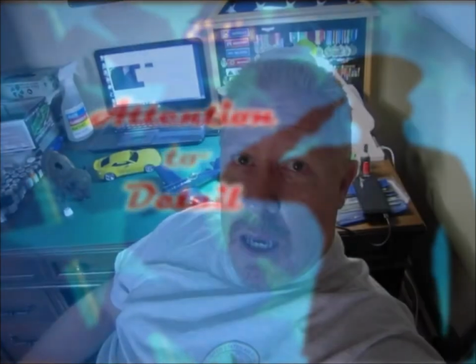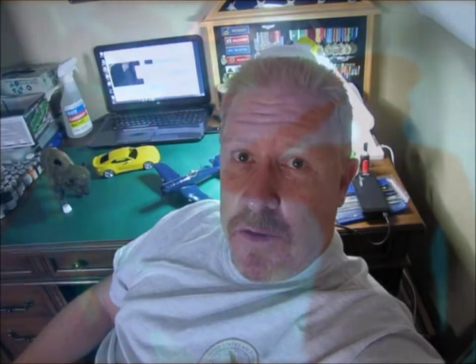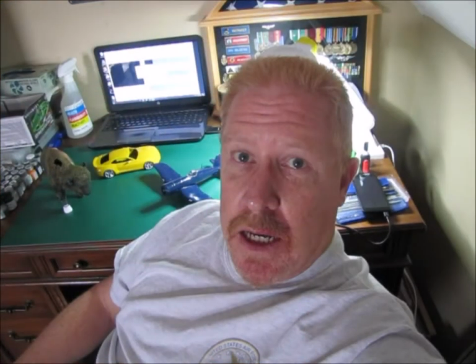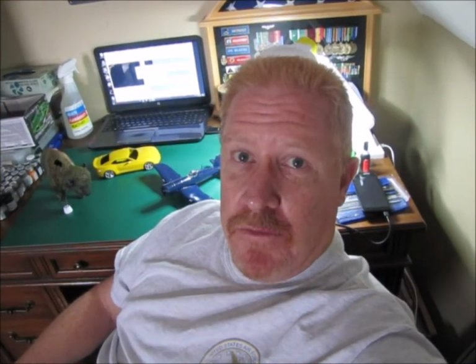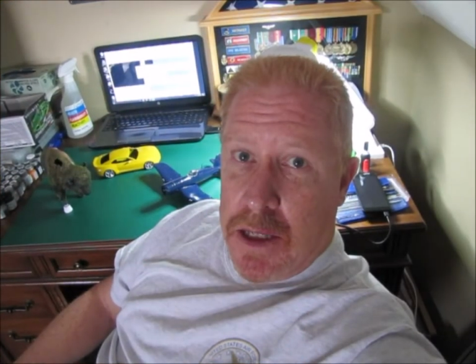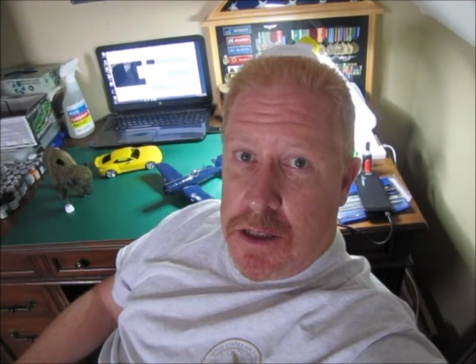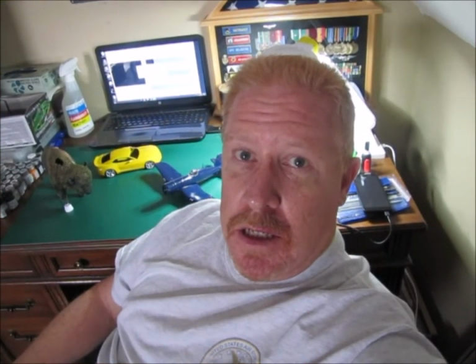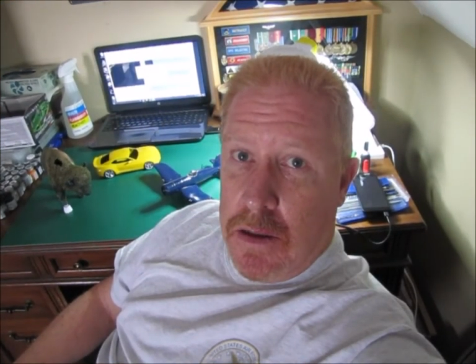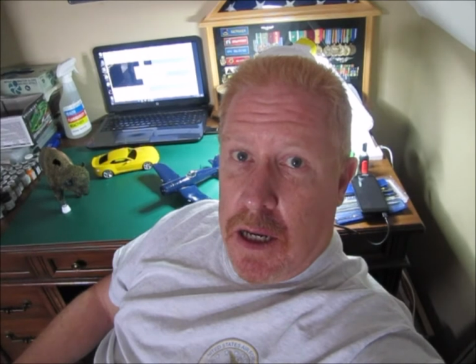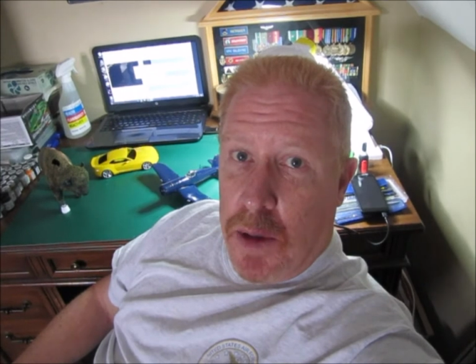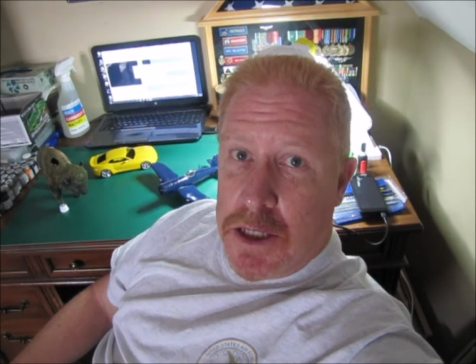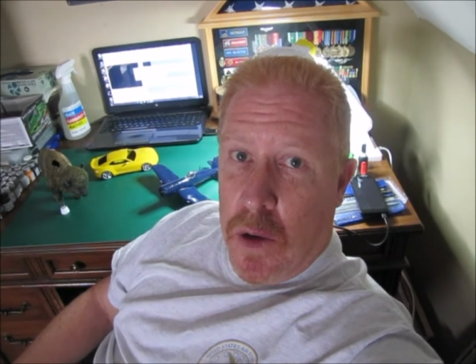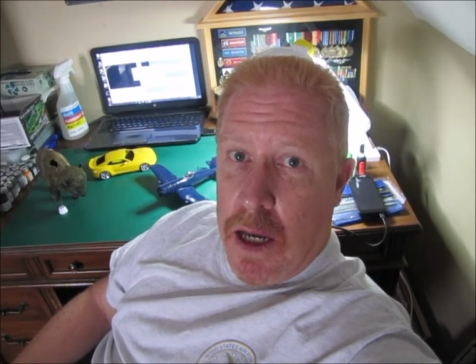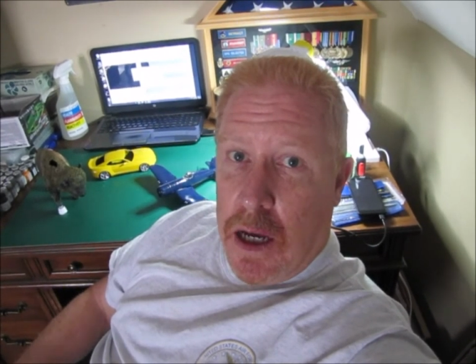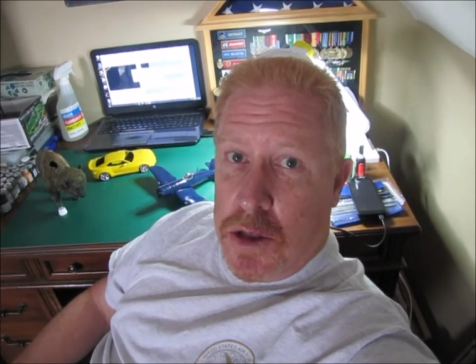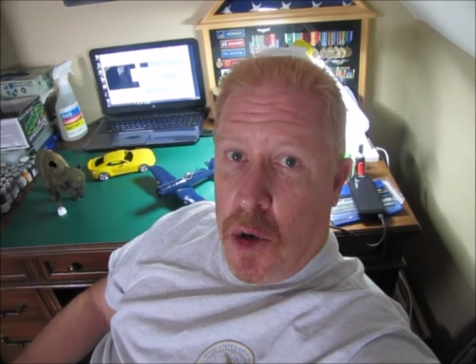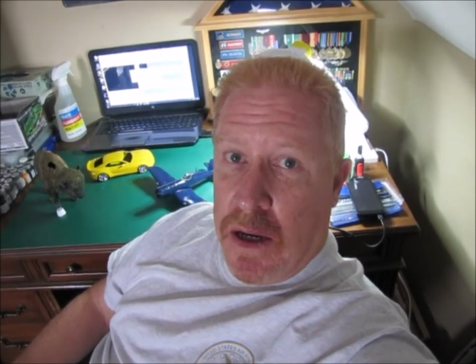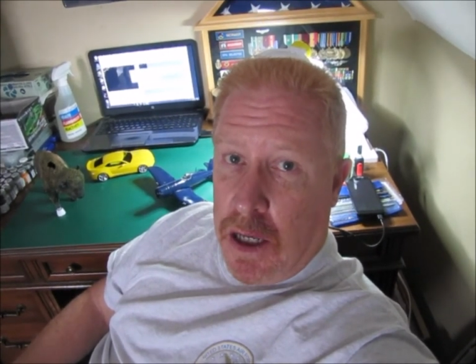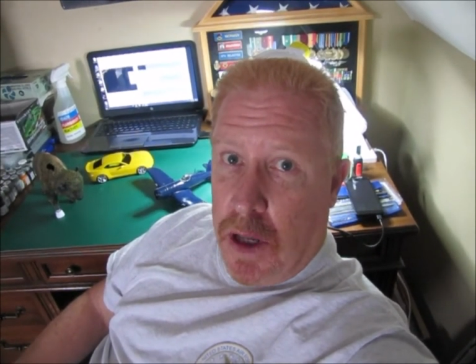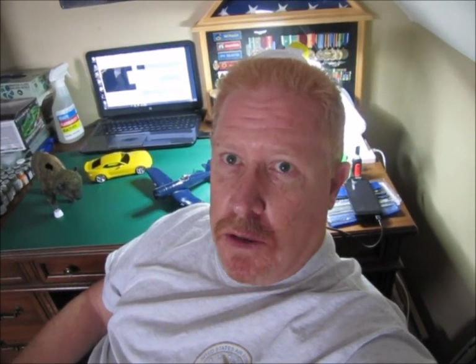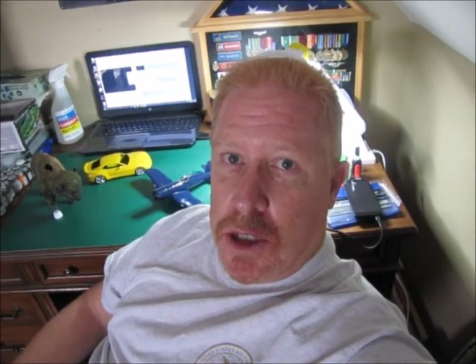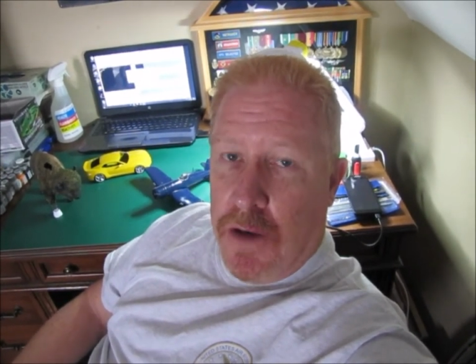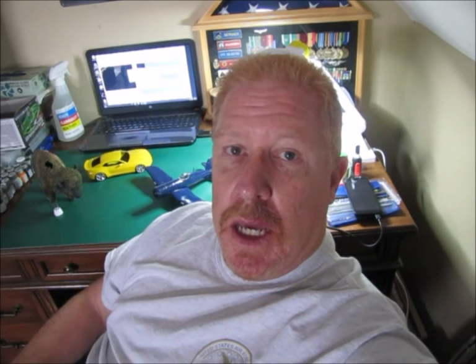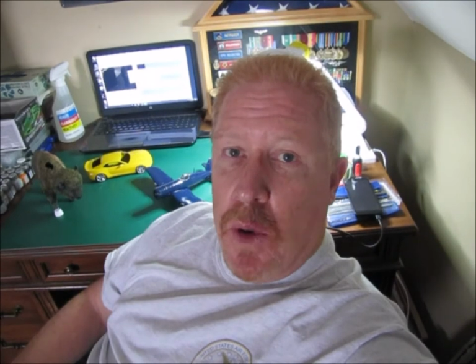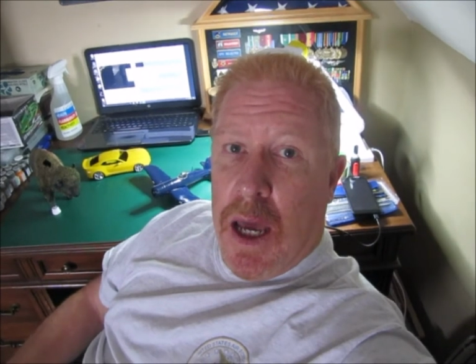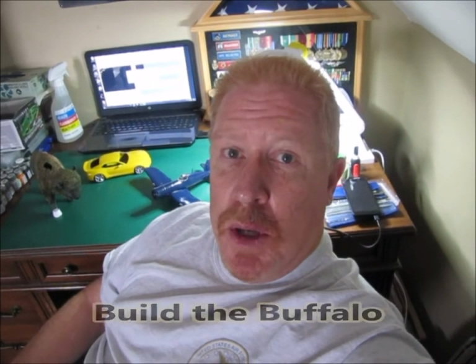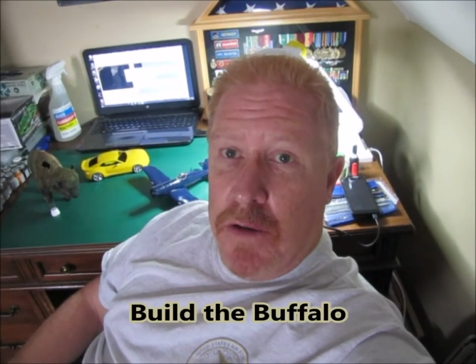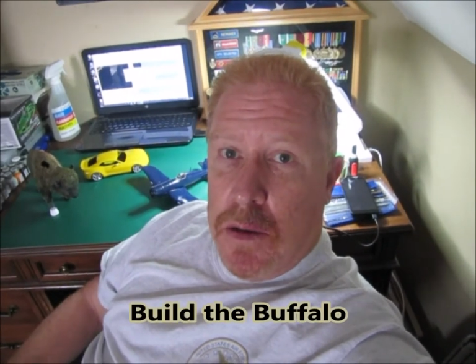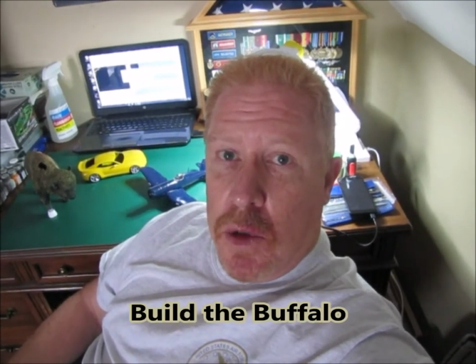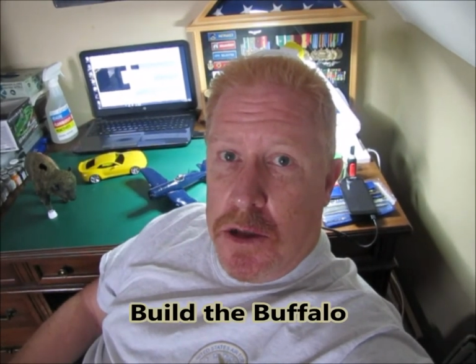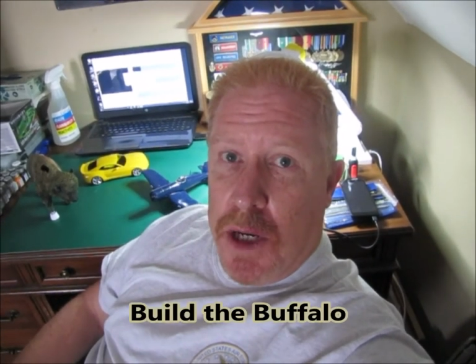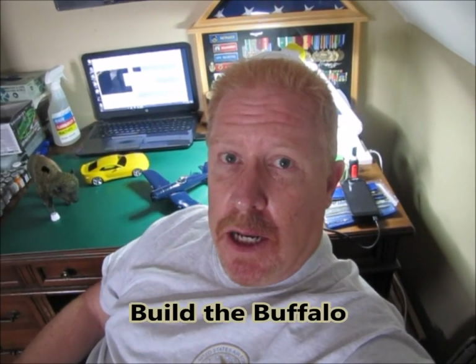Hey everybody, Ed from Ed's Attention to Detail. Got a couple of projects going on — I'm sure y'all know about pretty much all of them. Anyway, Build the Buffalo — I wanted to show you an update on that.